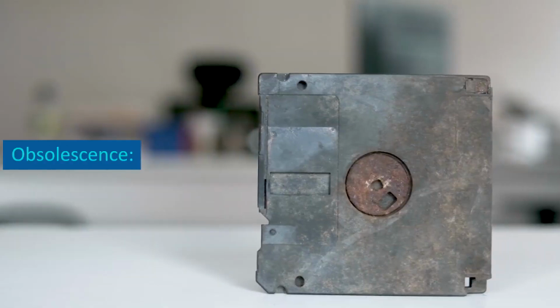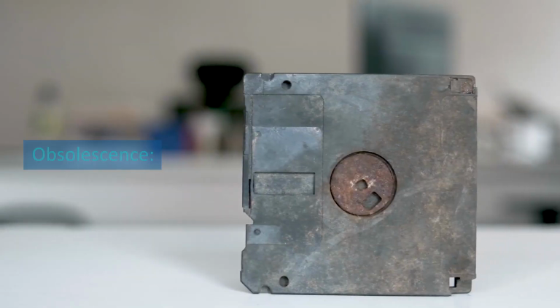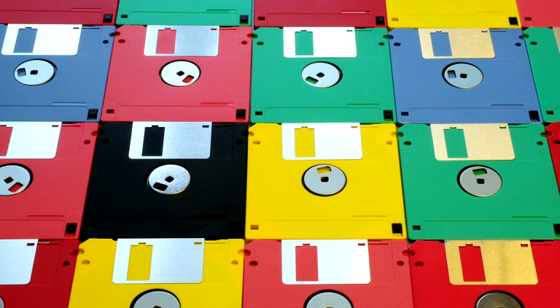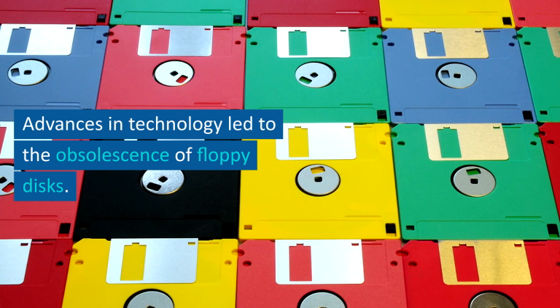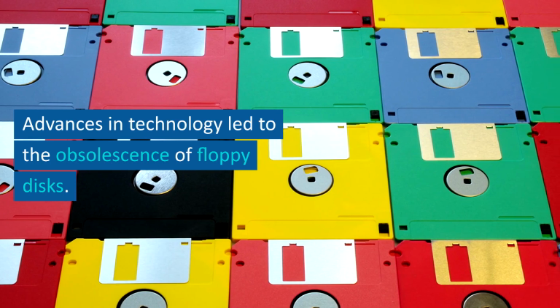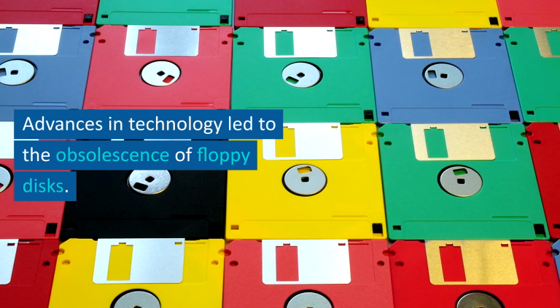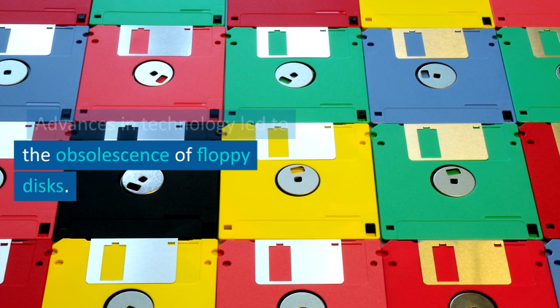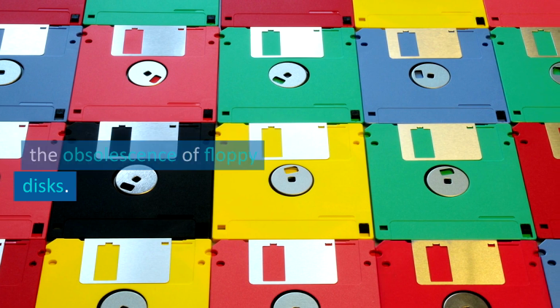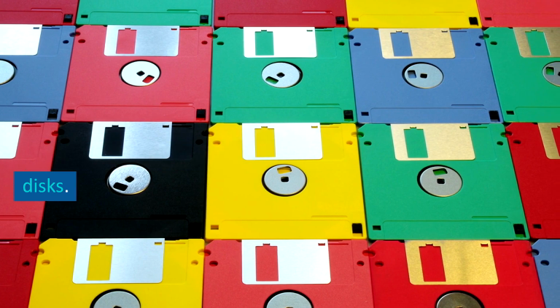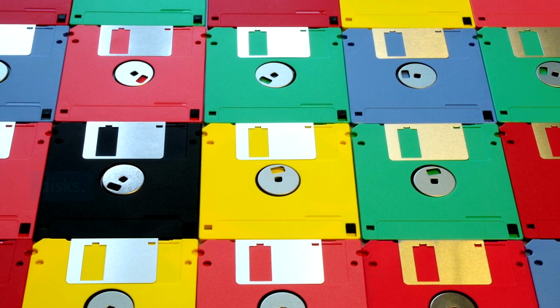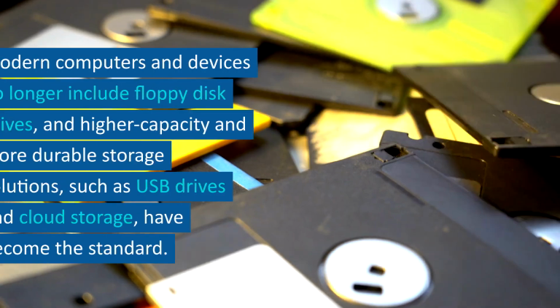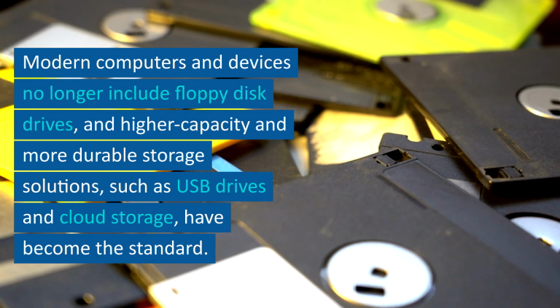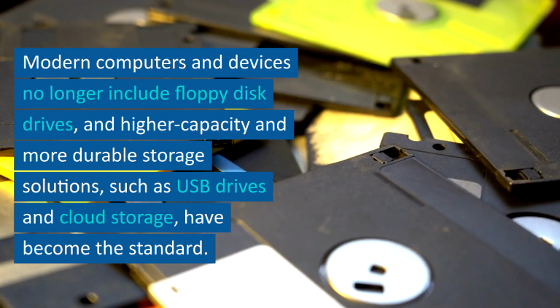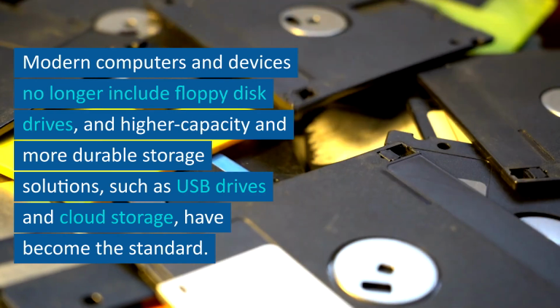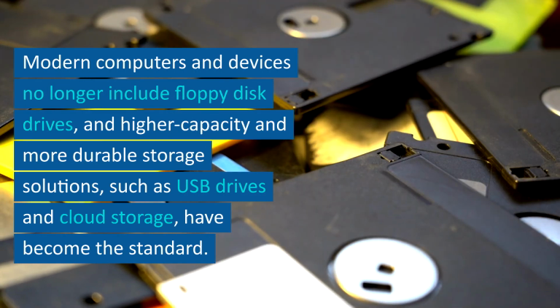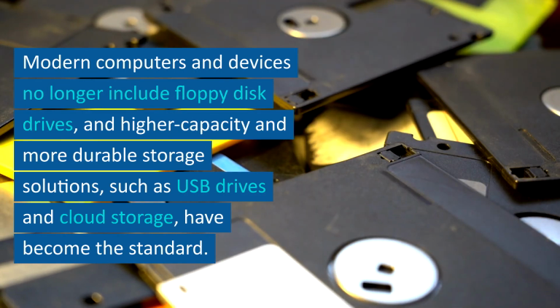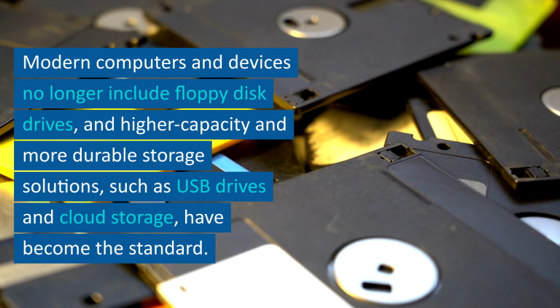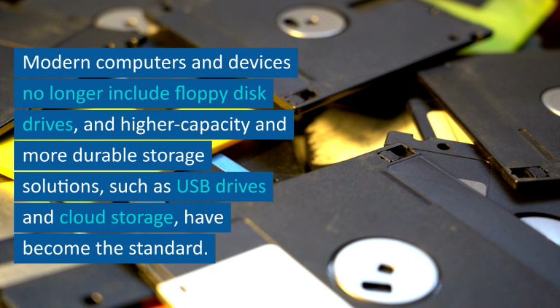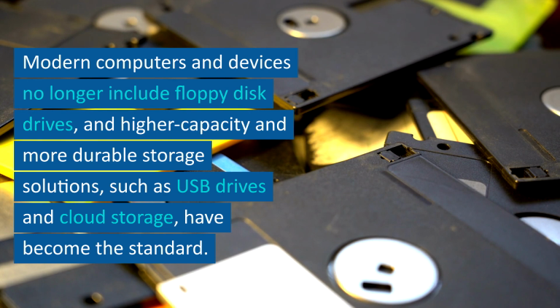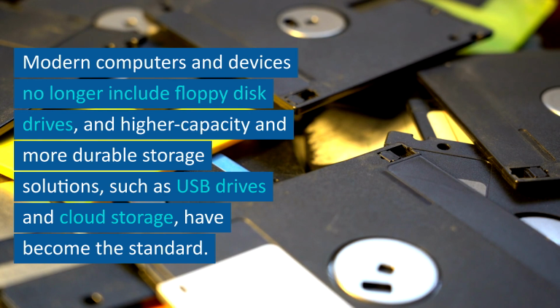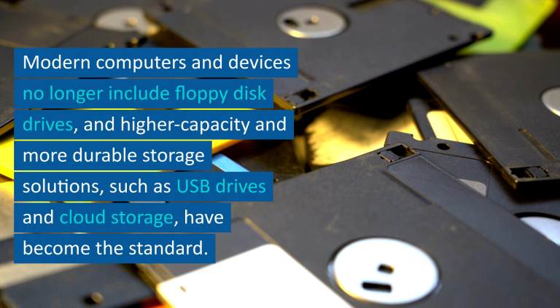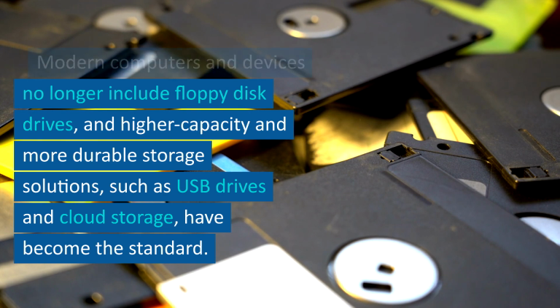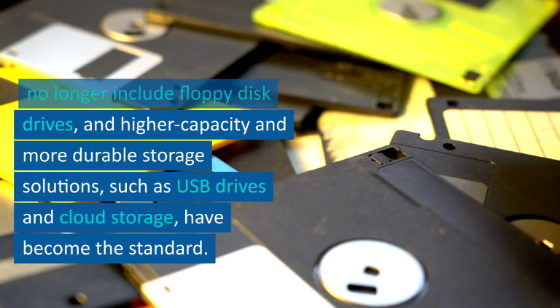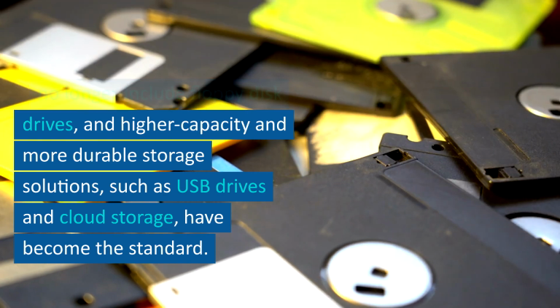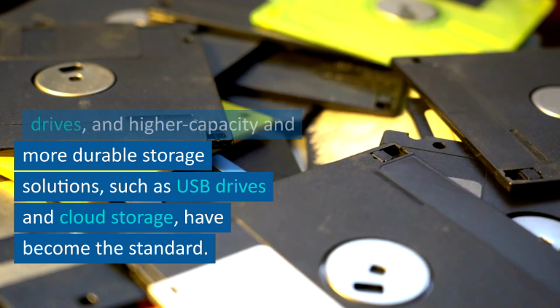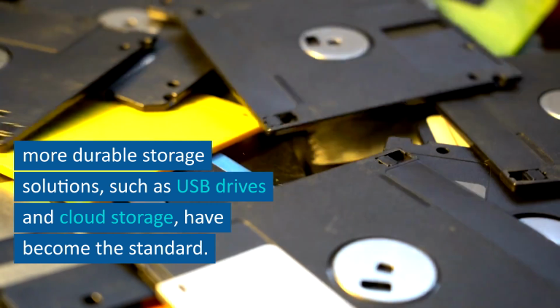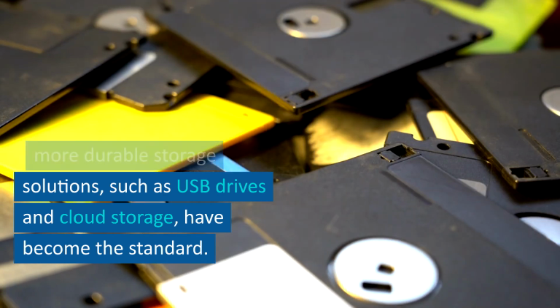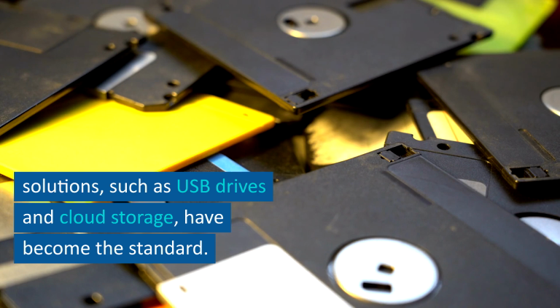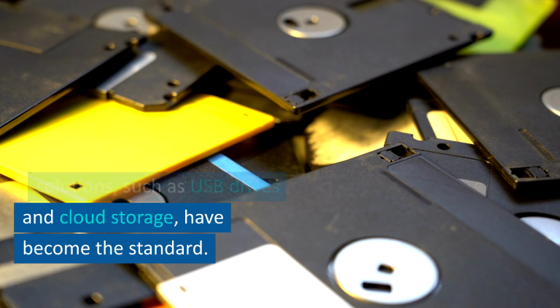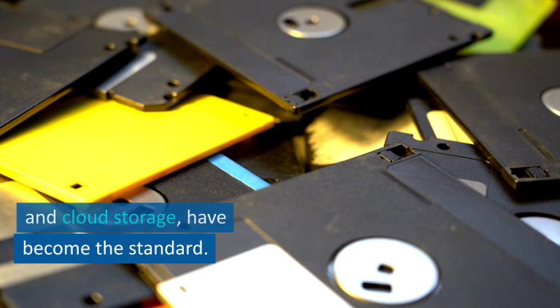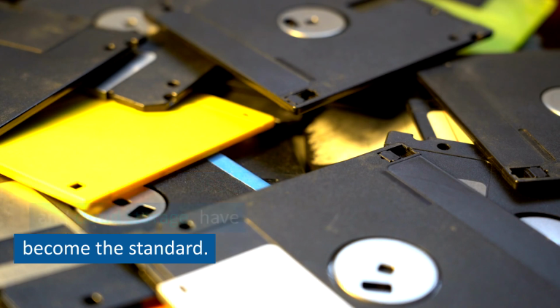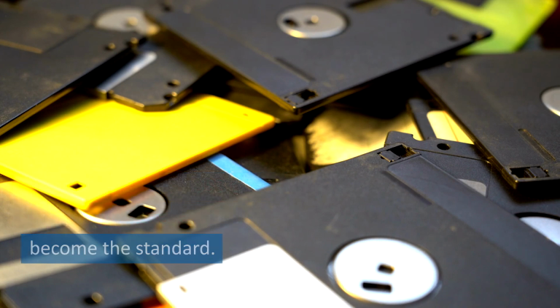Obsolescence. Advances in technology led to the obsolescence of floppy disks. Modern computers and devices no longer include floppy disk drives, and higher capacity and more durable storage solutions, such as USB drives and cloud storage, have become the standard.